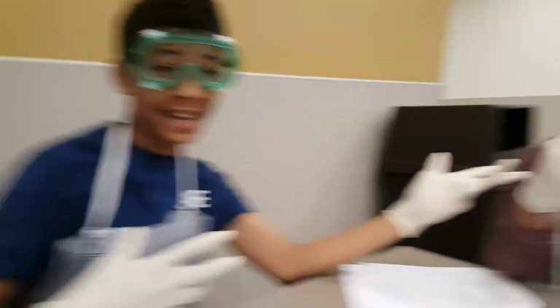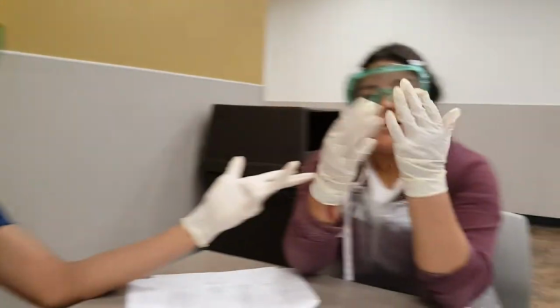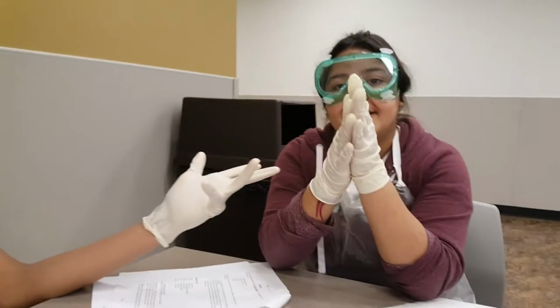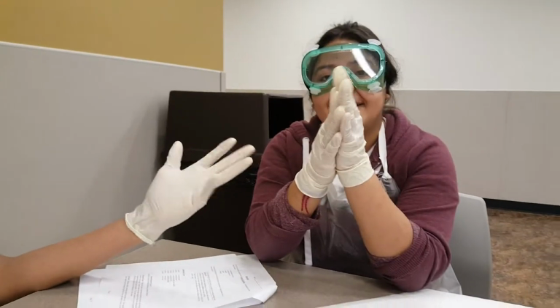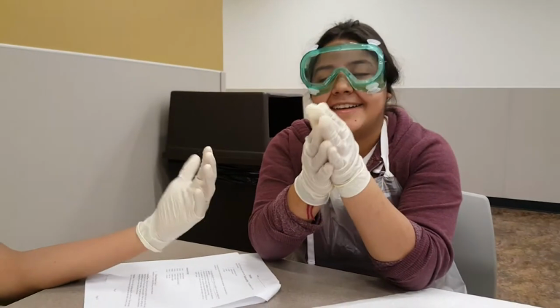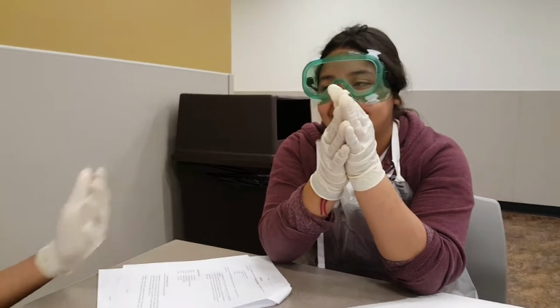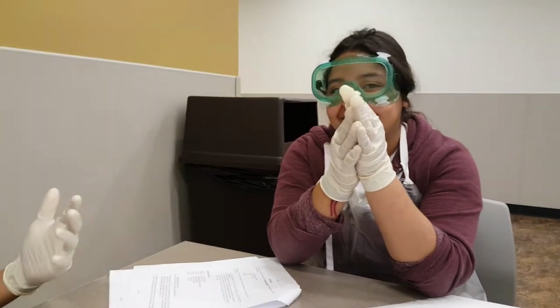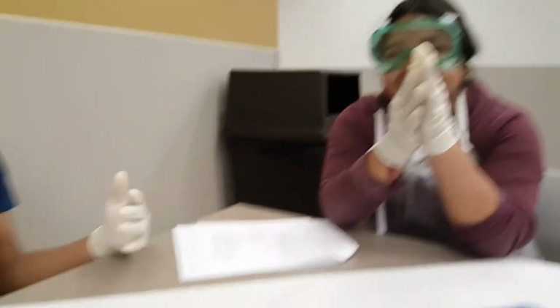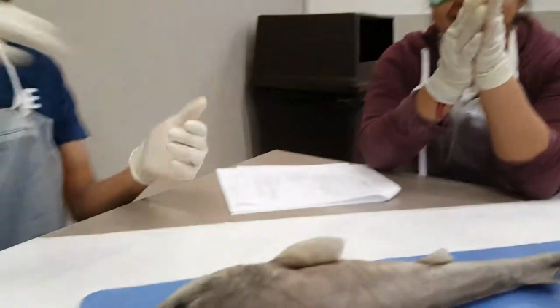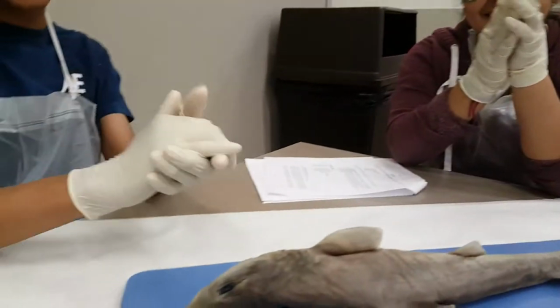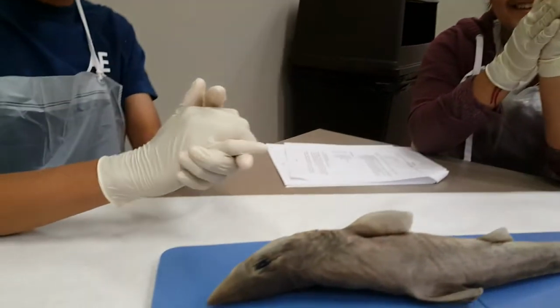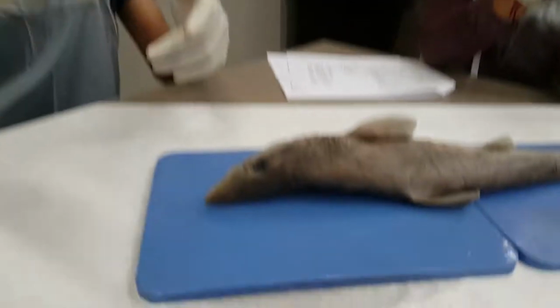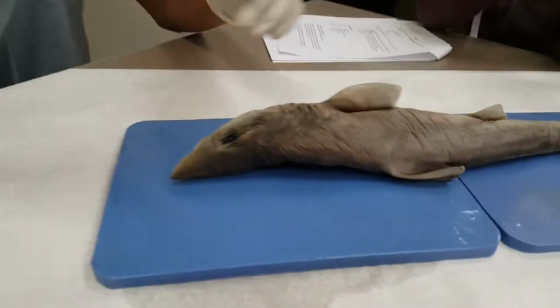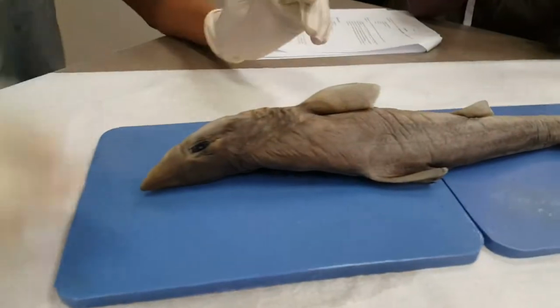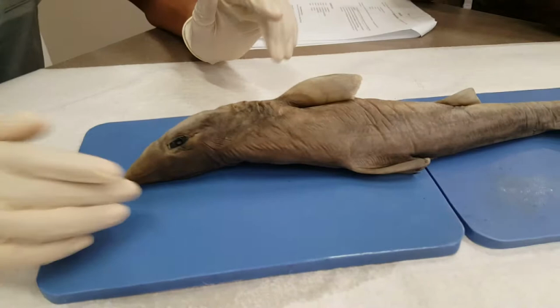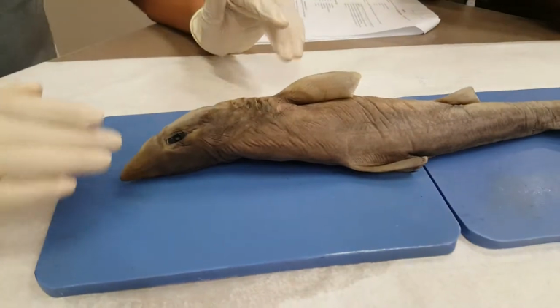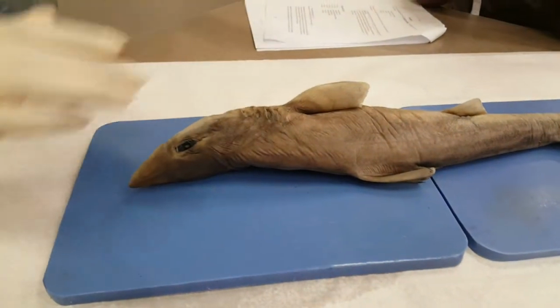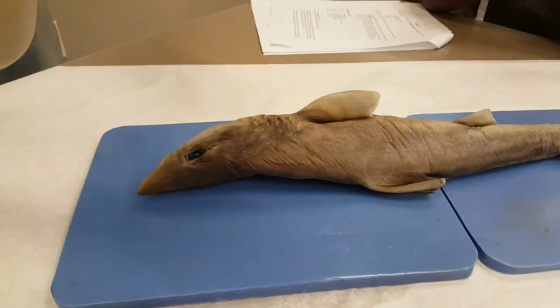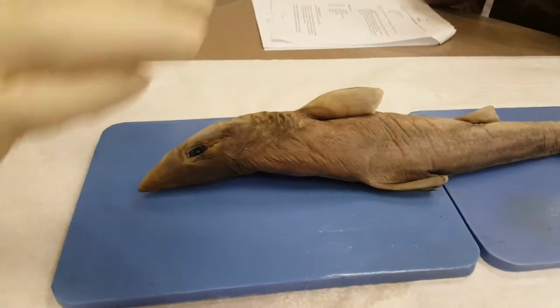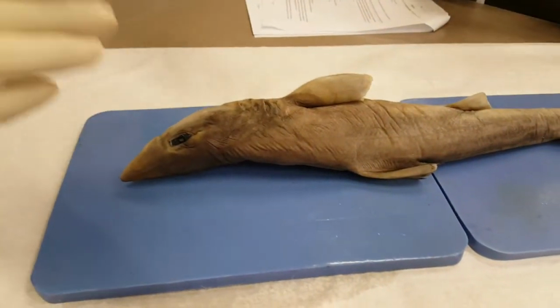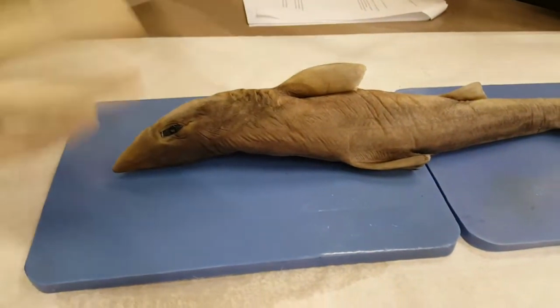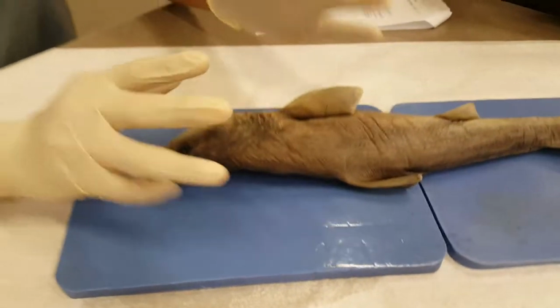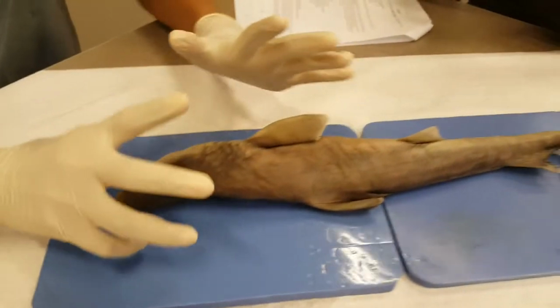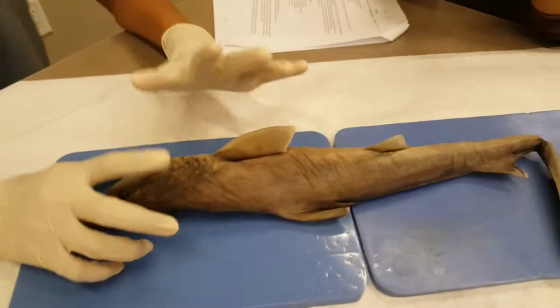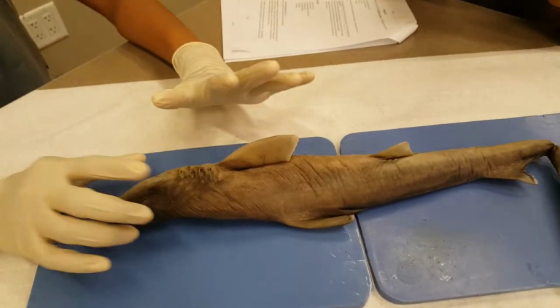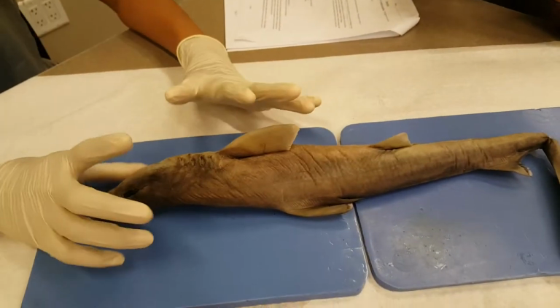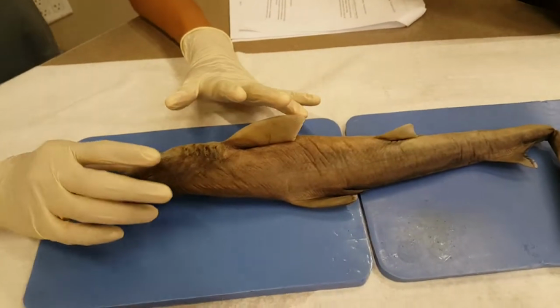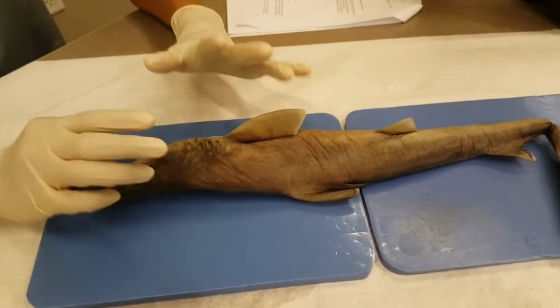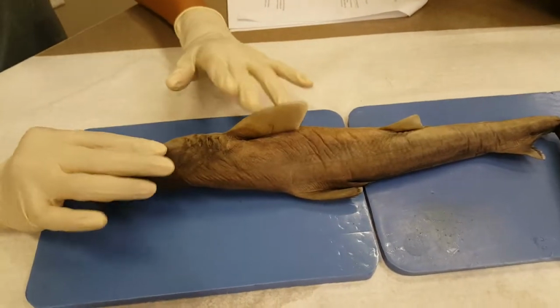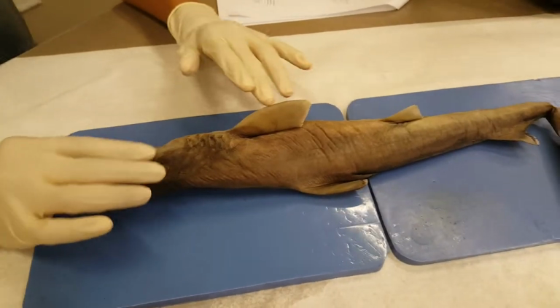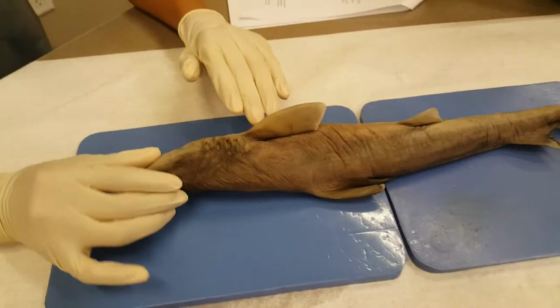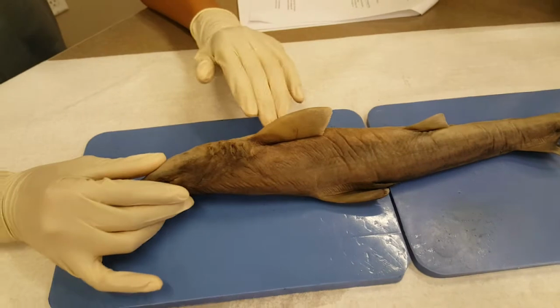That's Raquel and then our cameraman Rick doing his thing. Alright, so we're doing the shark of course and we're doing the external anatomy of it.